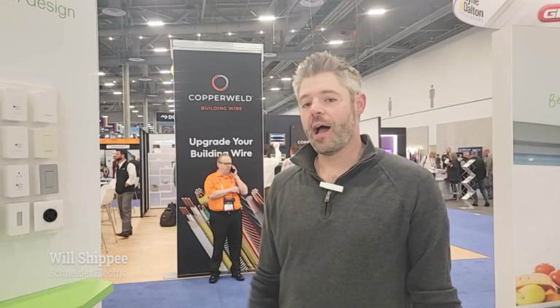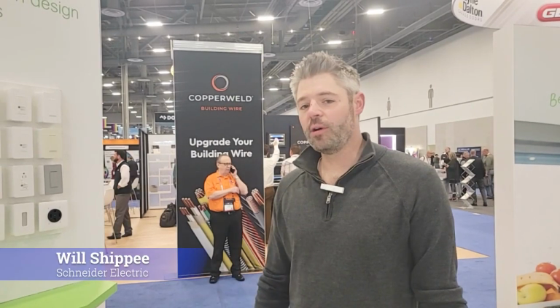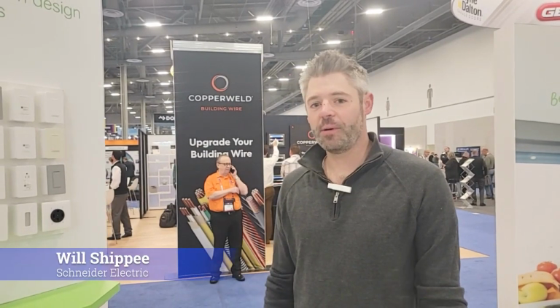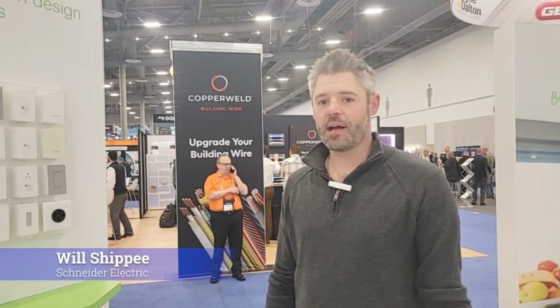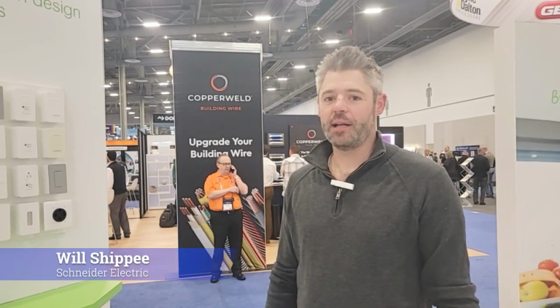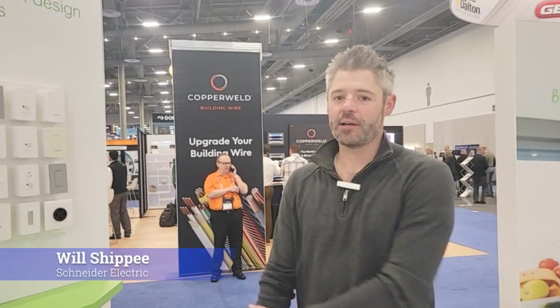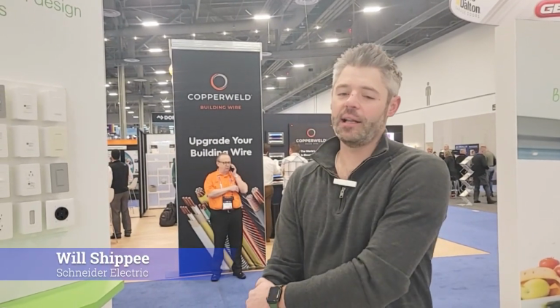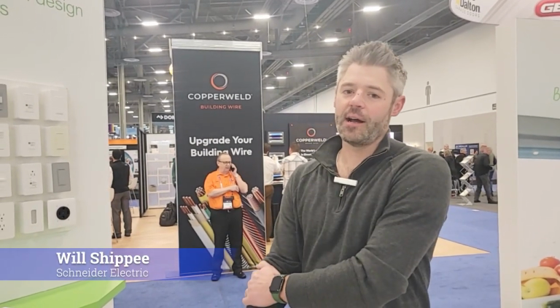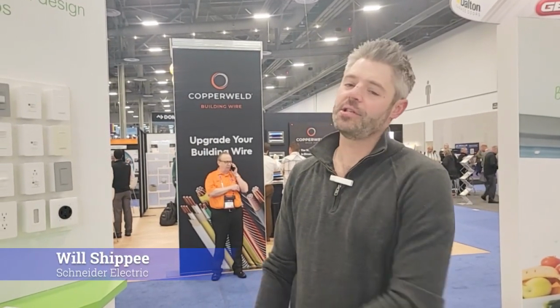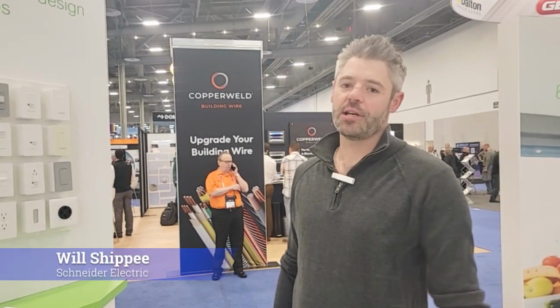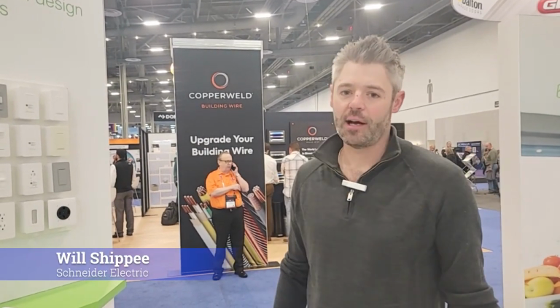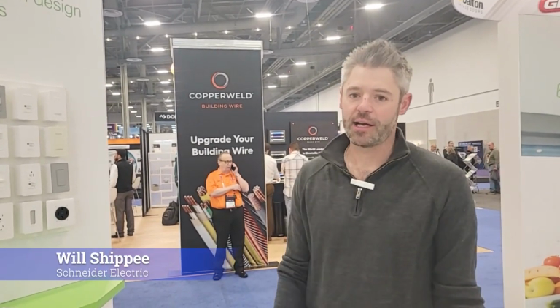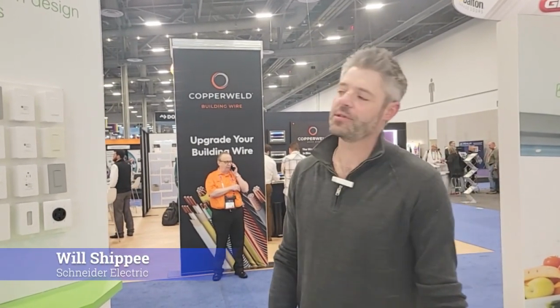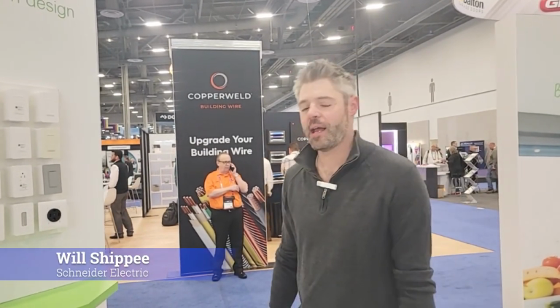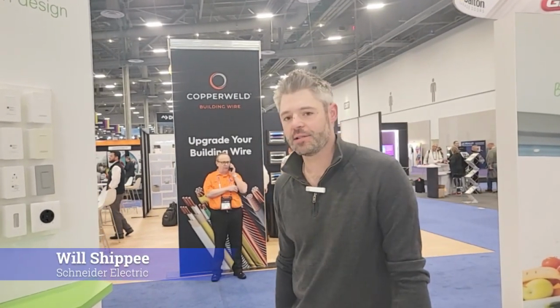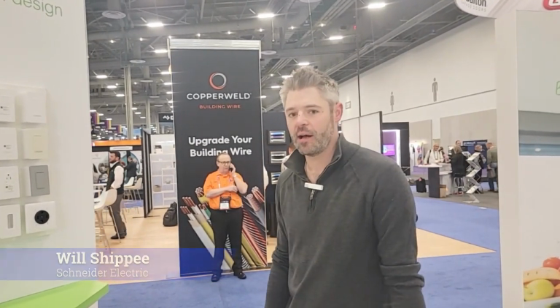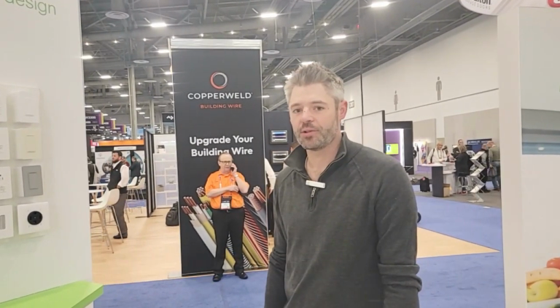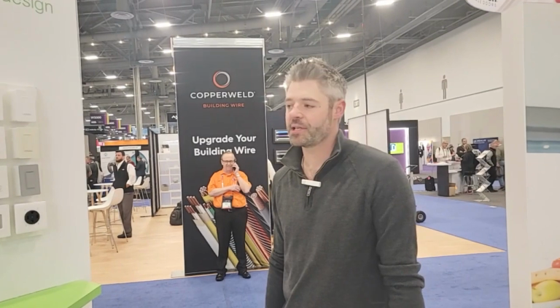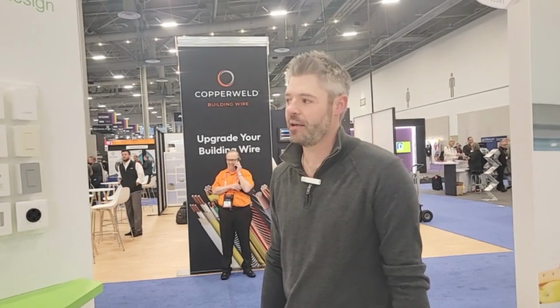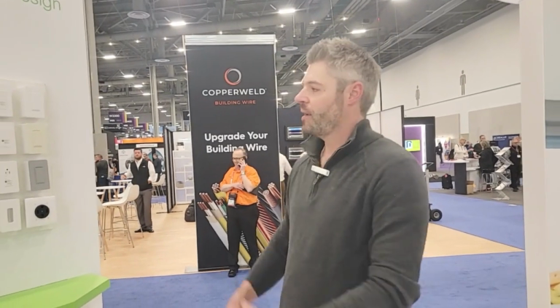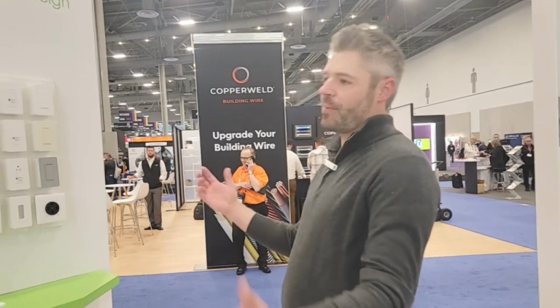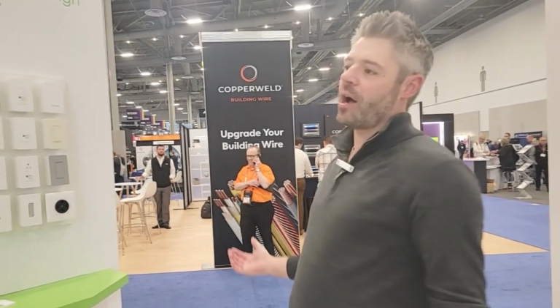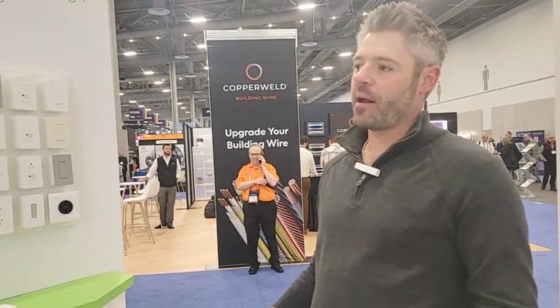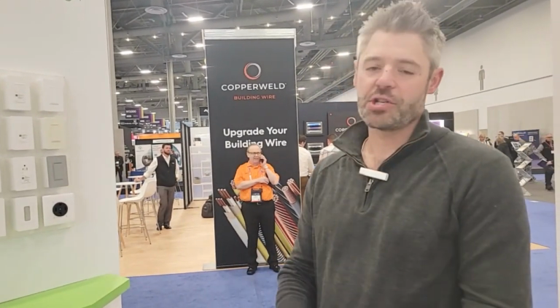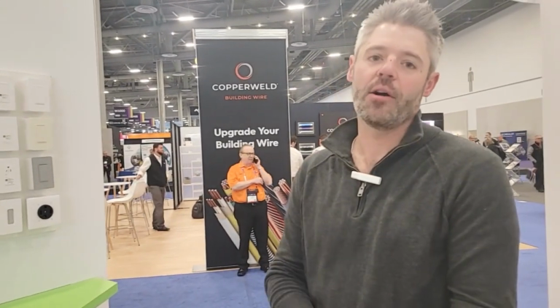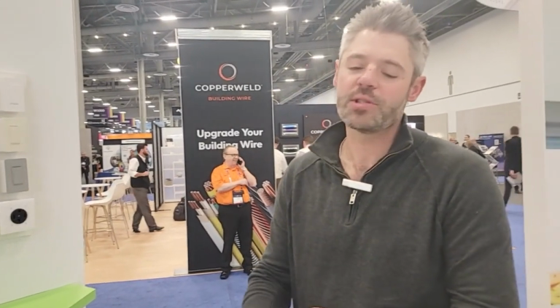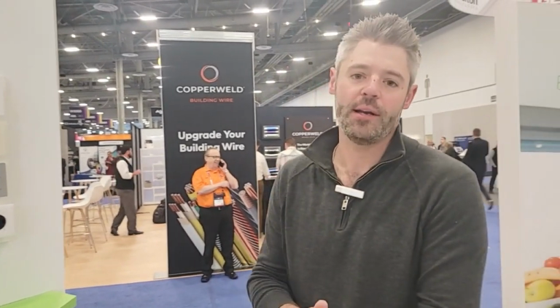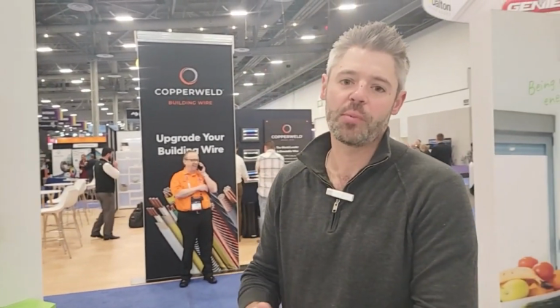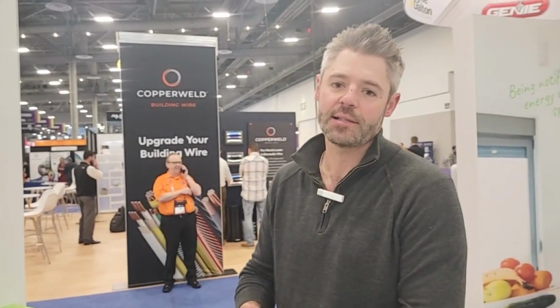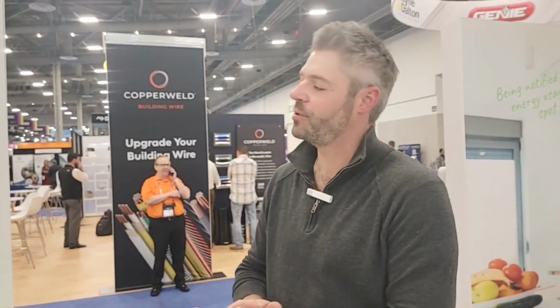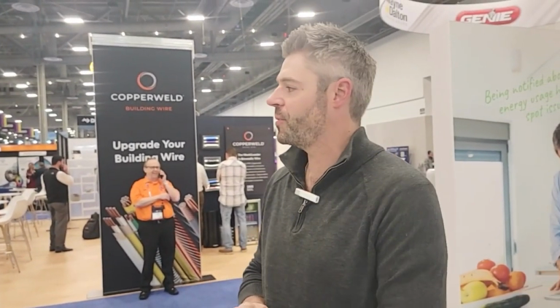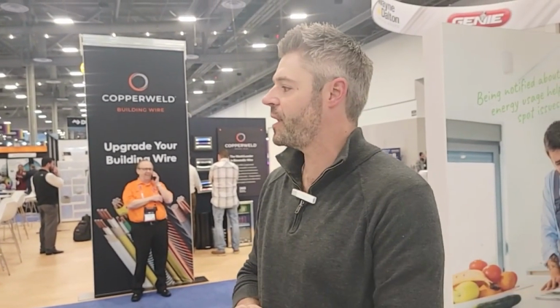Hi, I'm Will Shippey with Schneider Electric. I lead our strategic customers and accounts on the solar side. Happy to talk about our Schneider Home suite of products and solutions with you today.